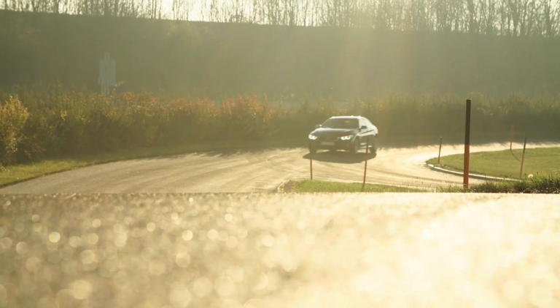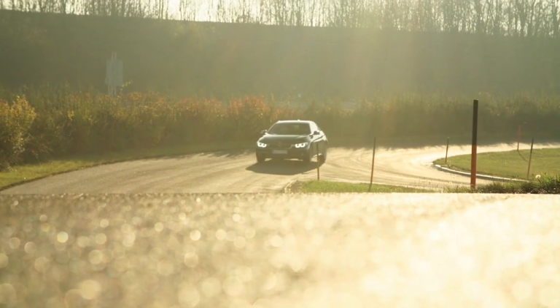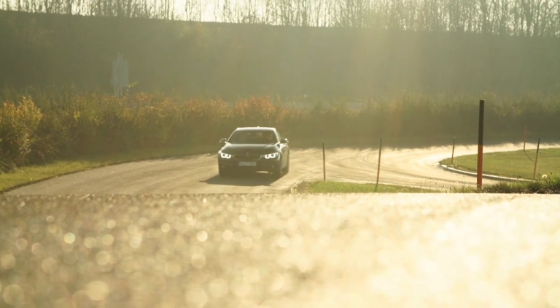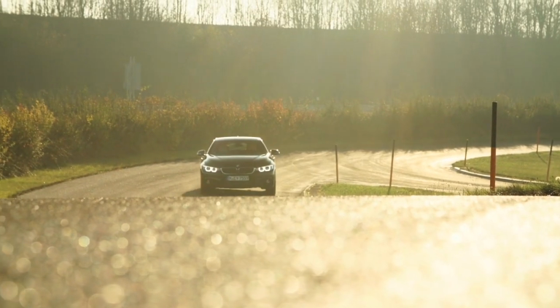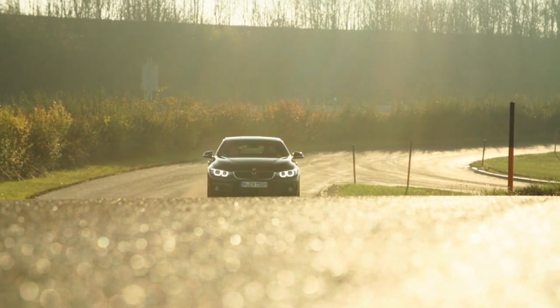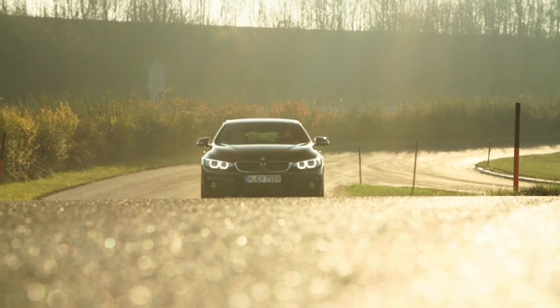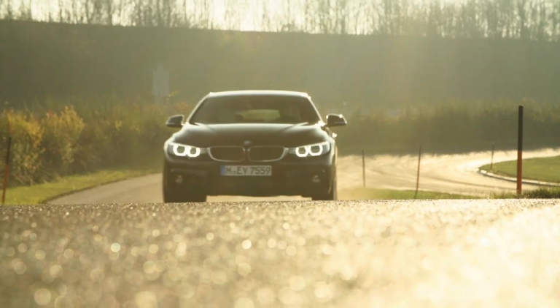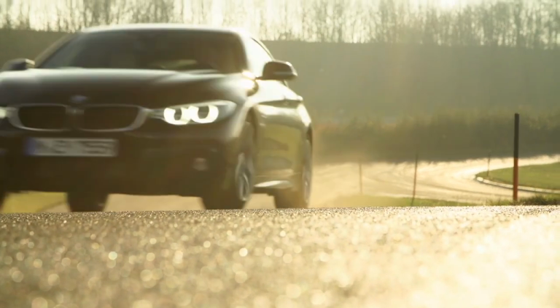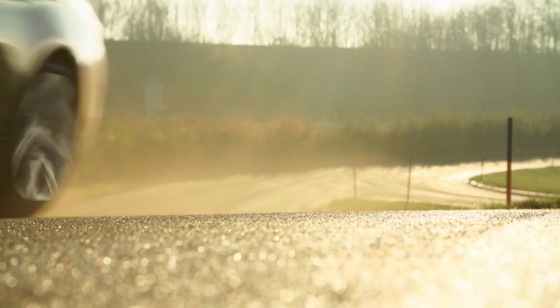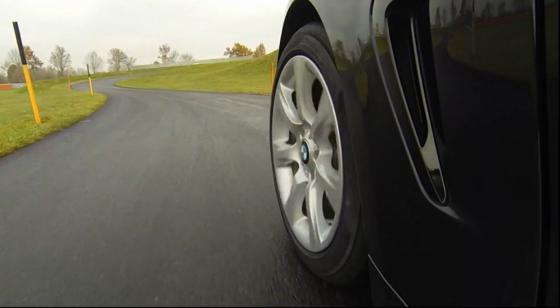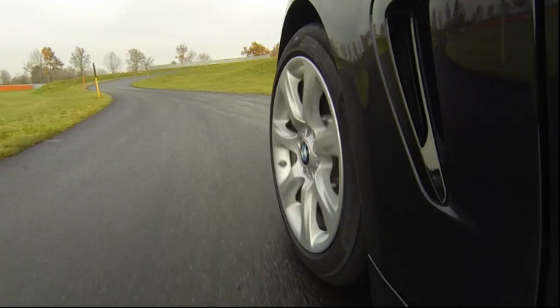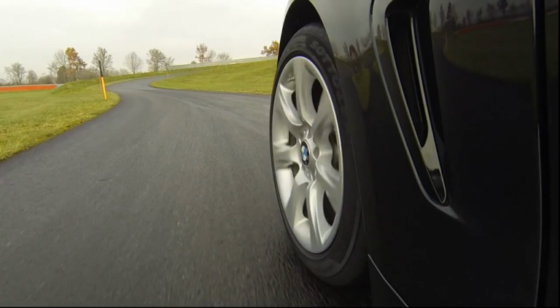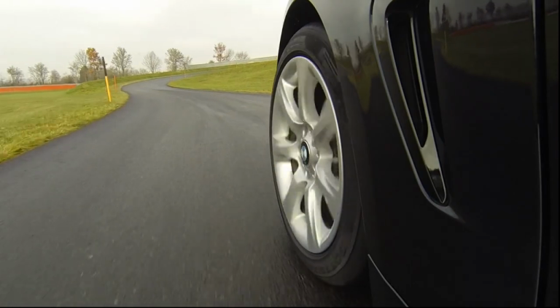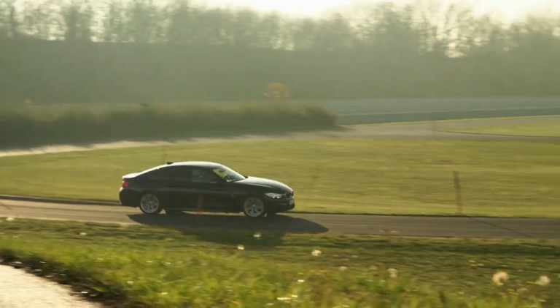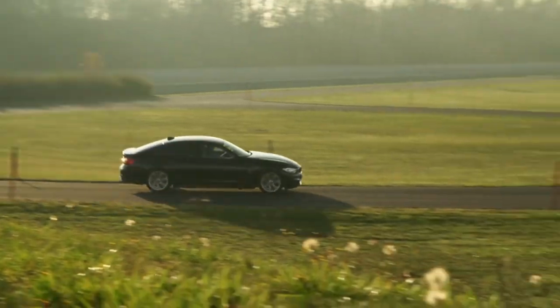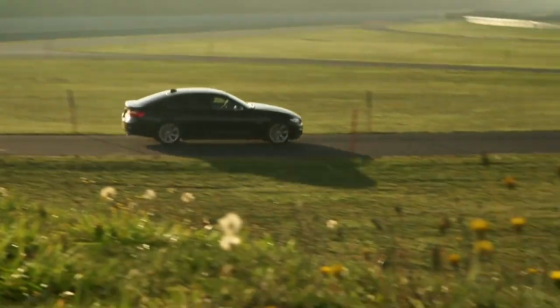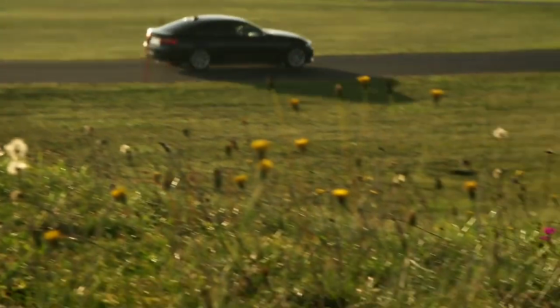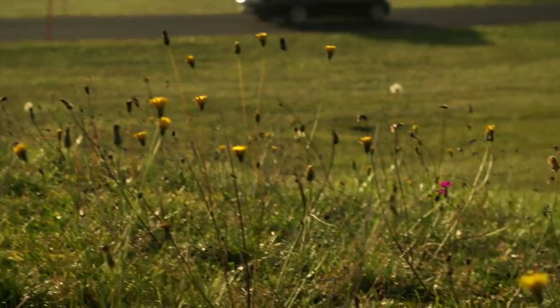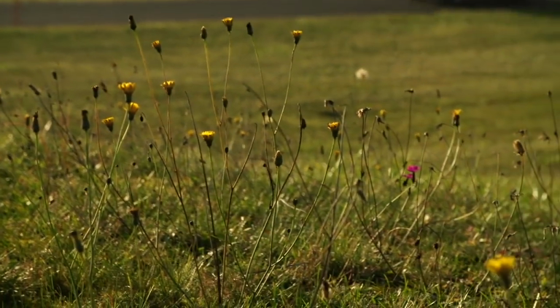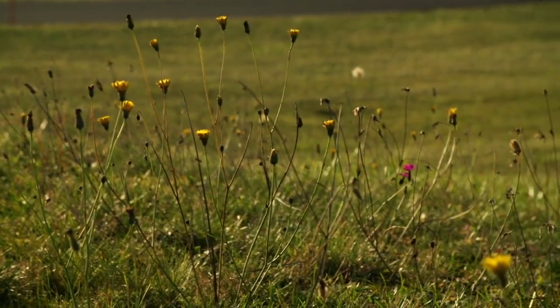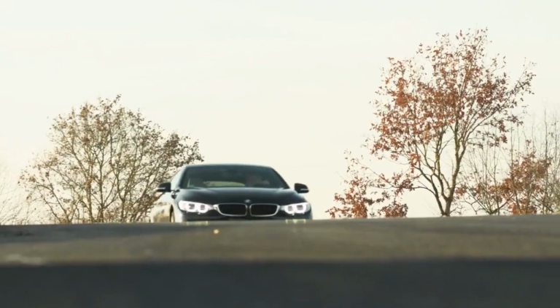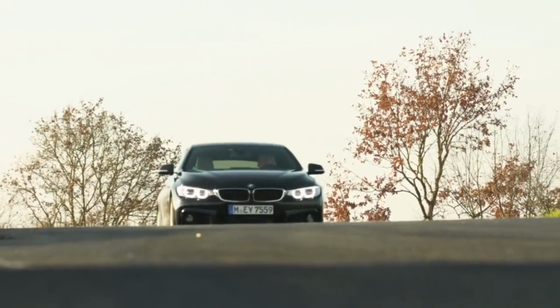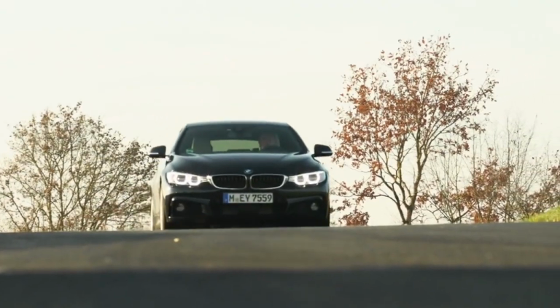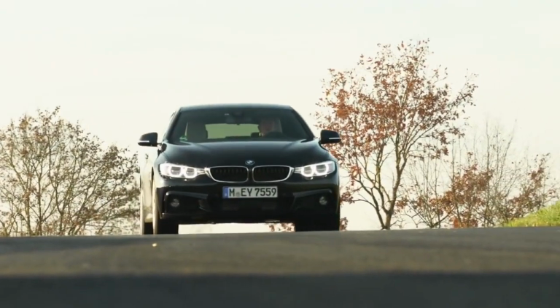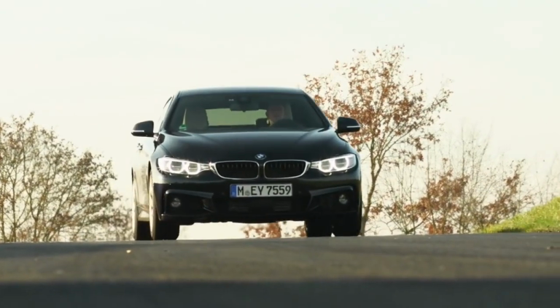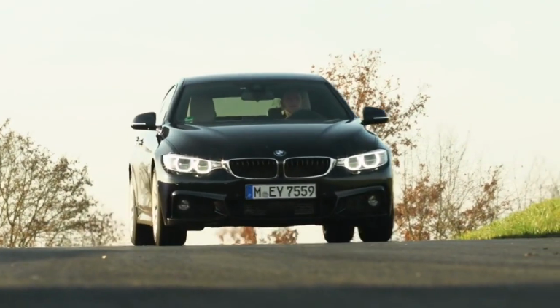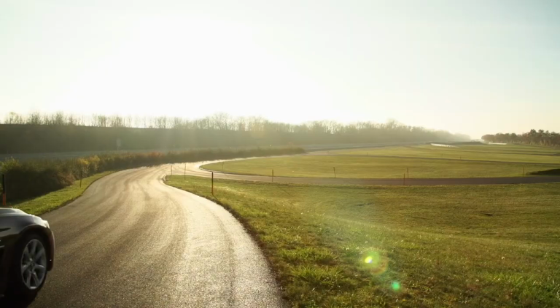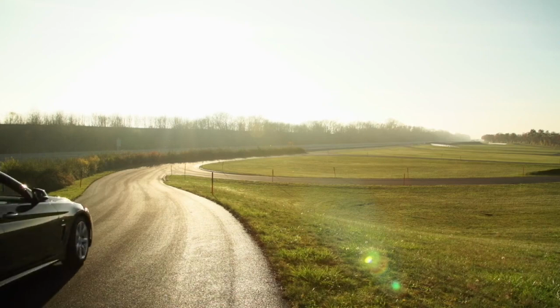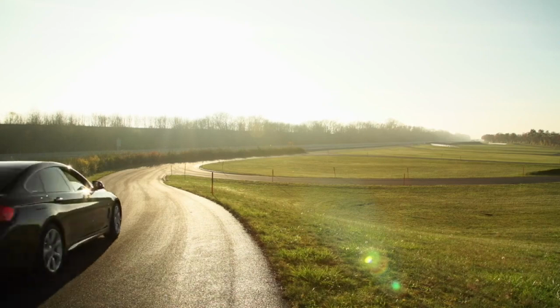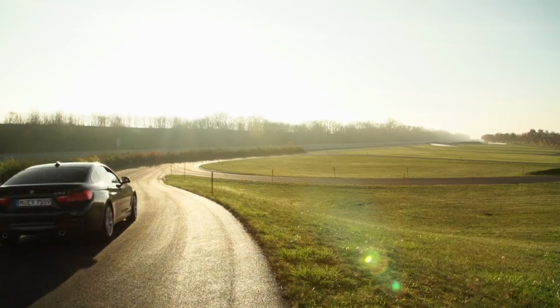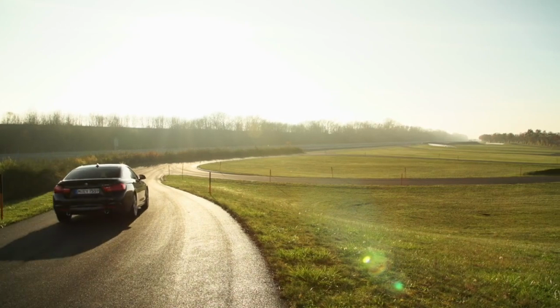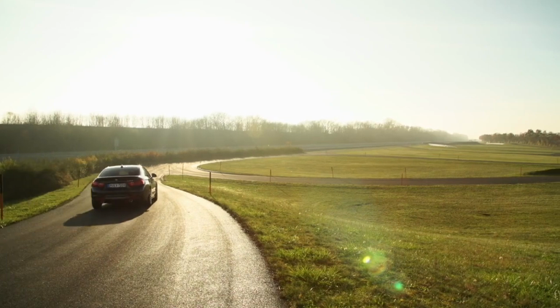Sometimes you want to drive your BMW in a very sporty manner. And sometimes you just want to cruise in comfort. Two driving styles in one car — BMW makes this possible.